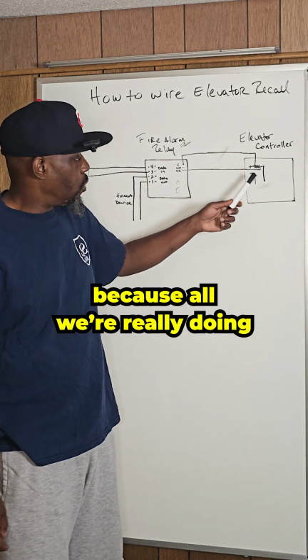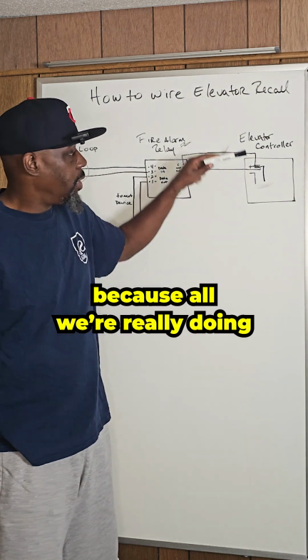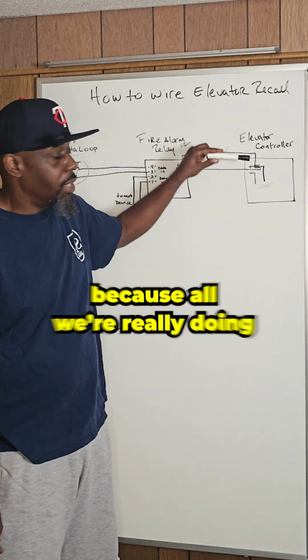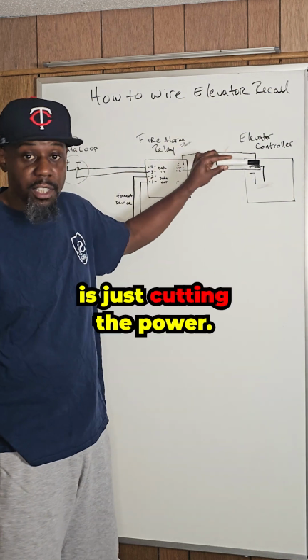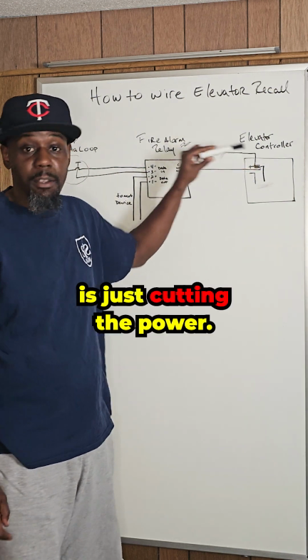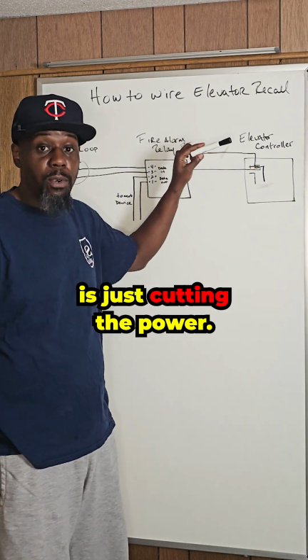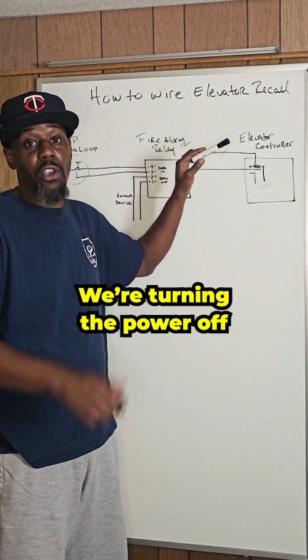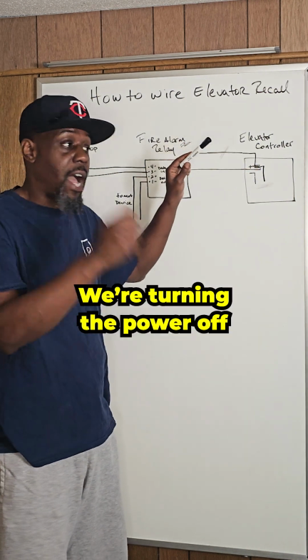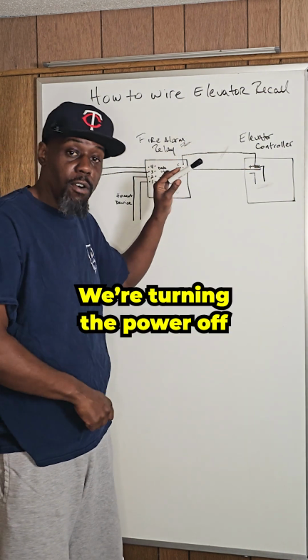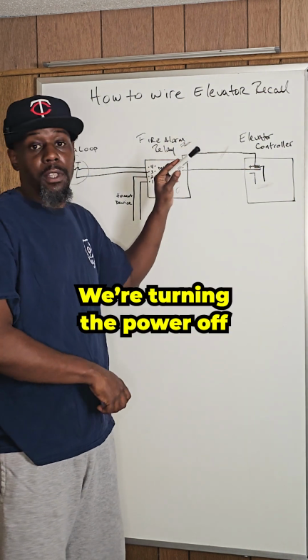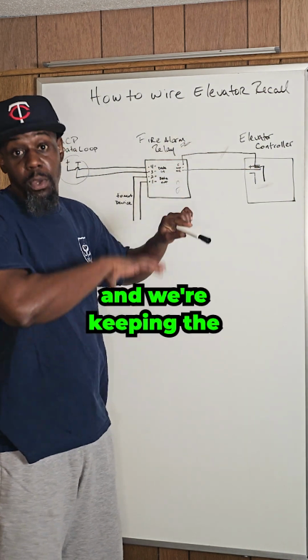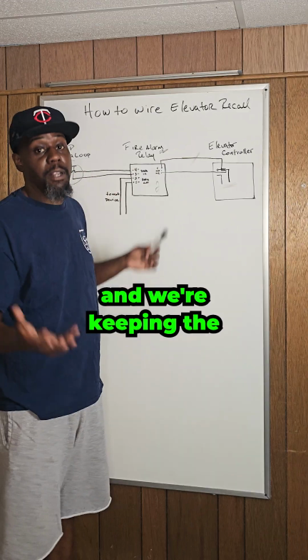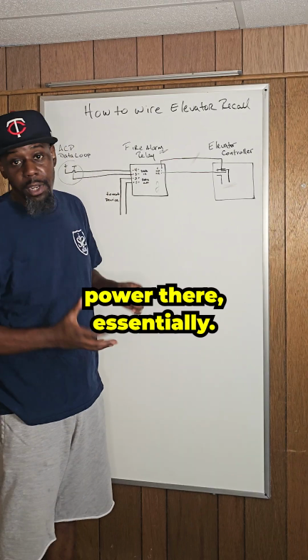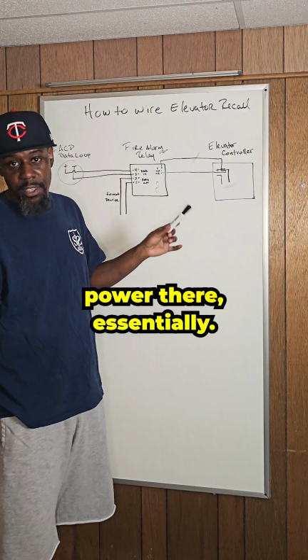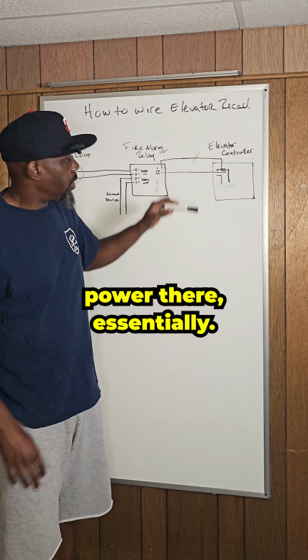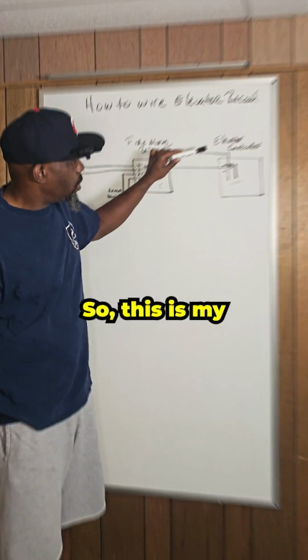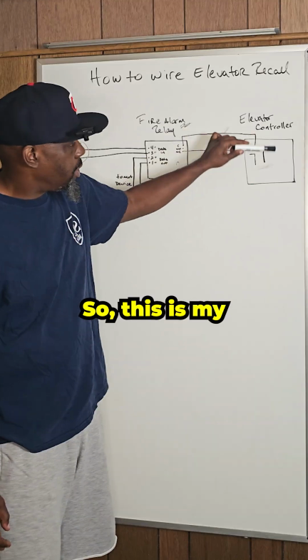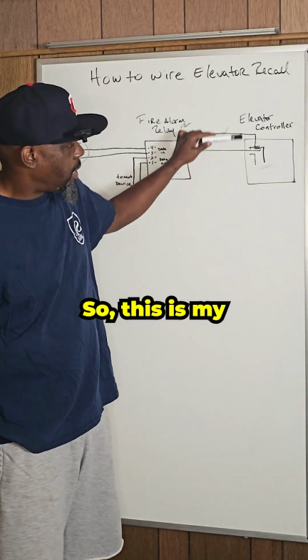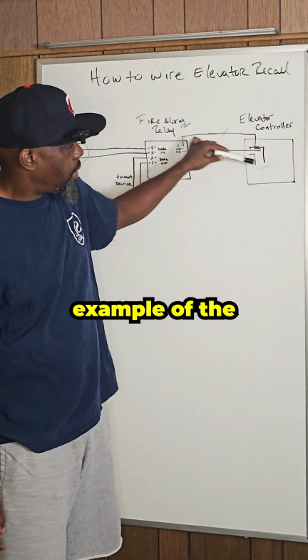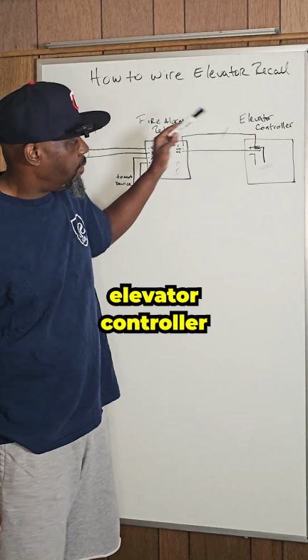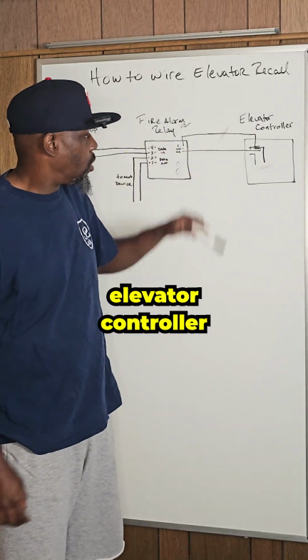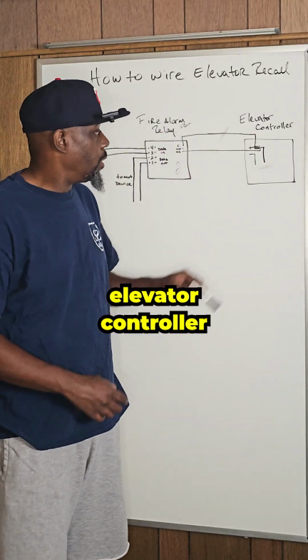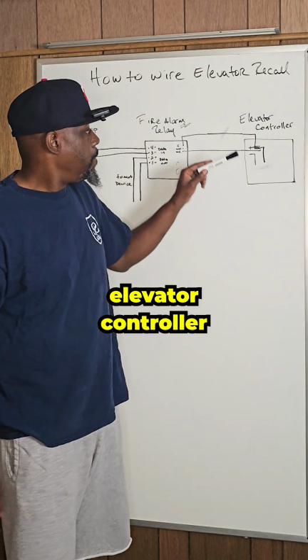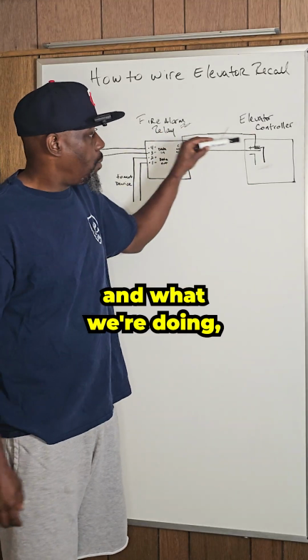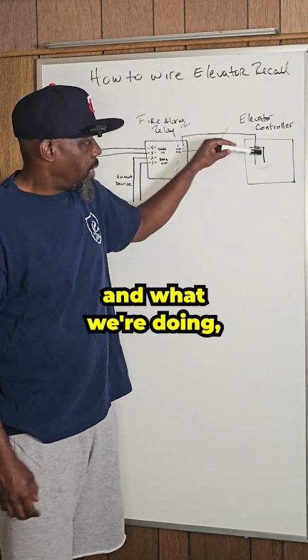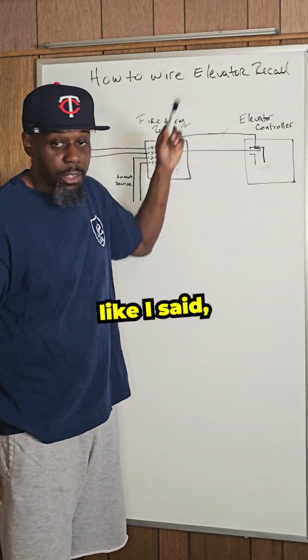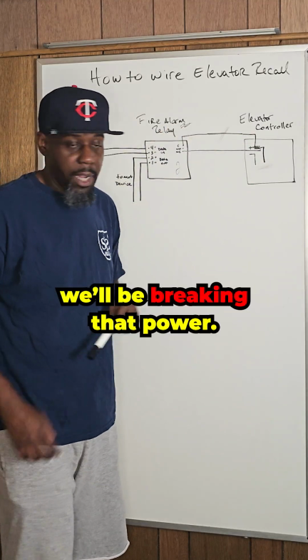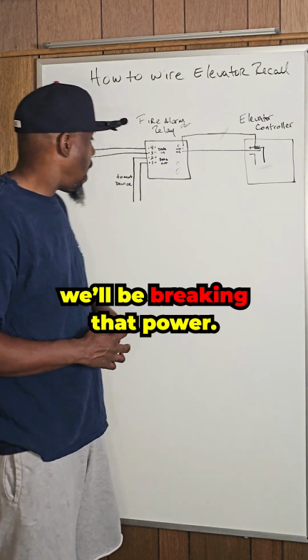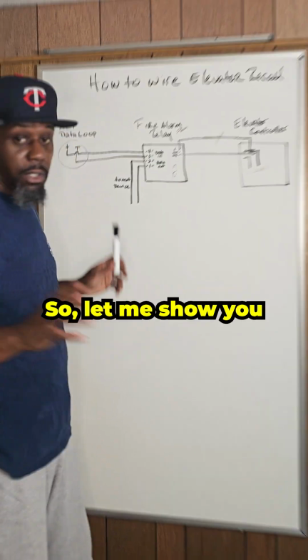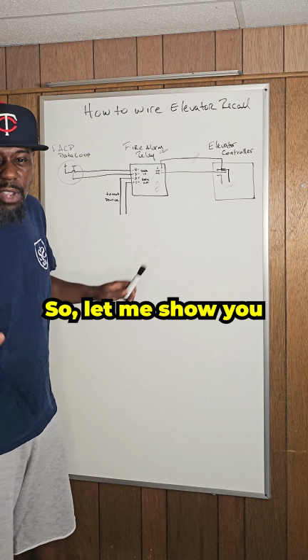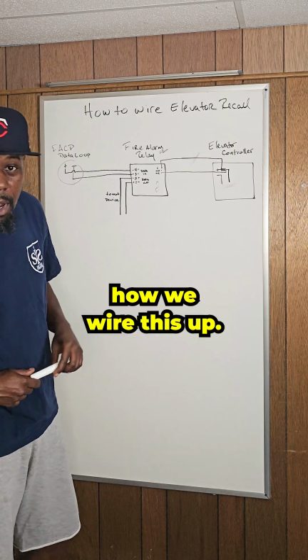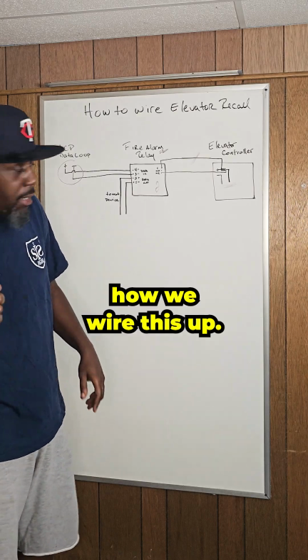All we're really doing is just cutting the power — turning the power off while keeping the power there, essentially. This is my example of an elevator controller, and what we're doing is we're breaking that power. So let me show you how we wired this up.